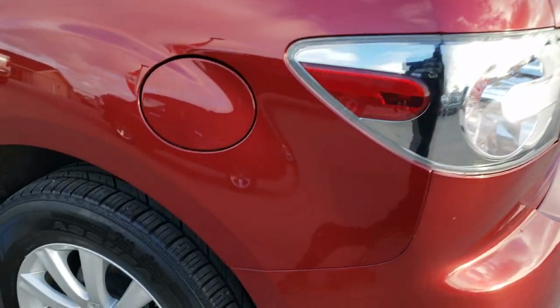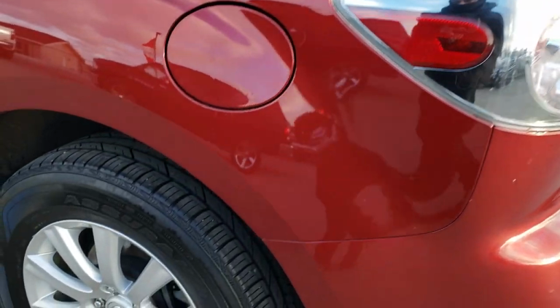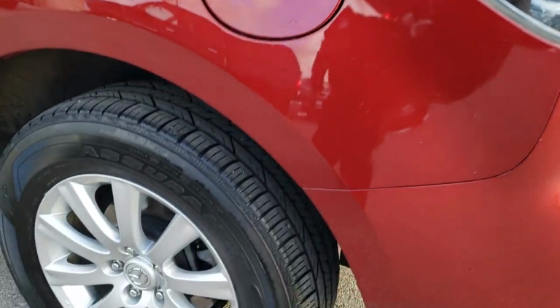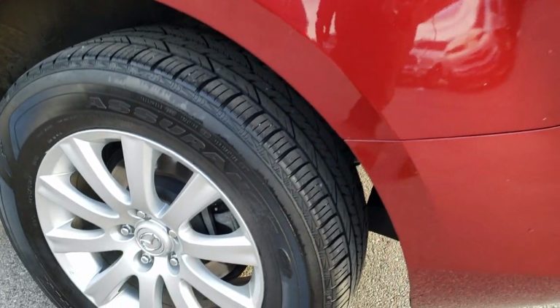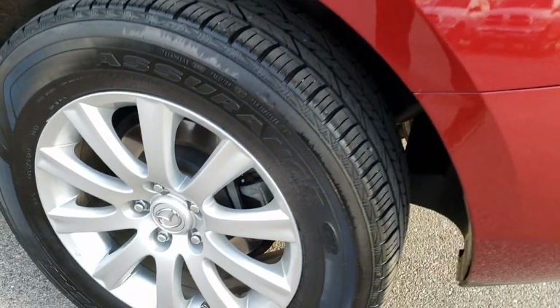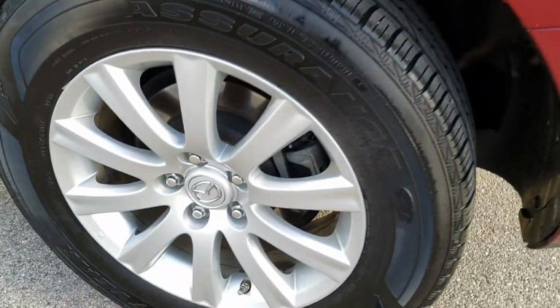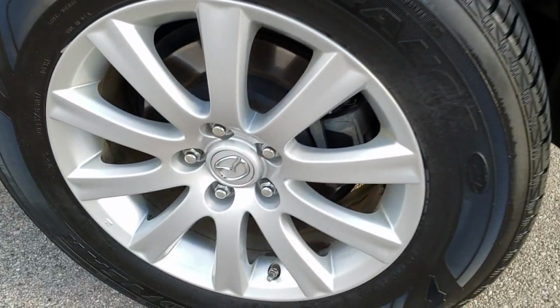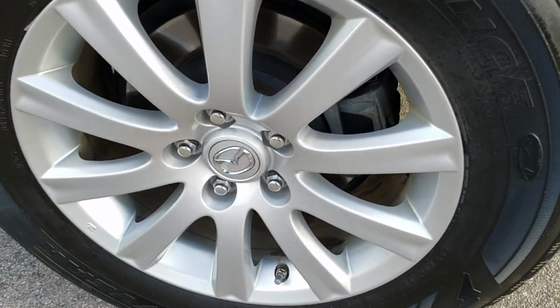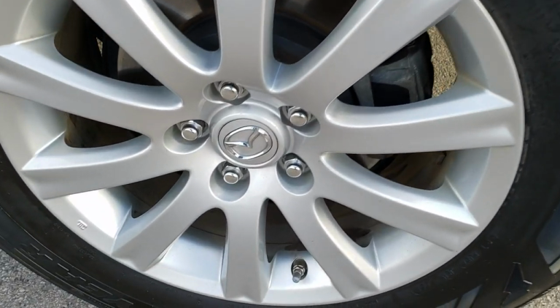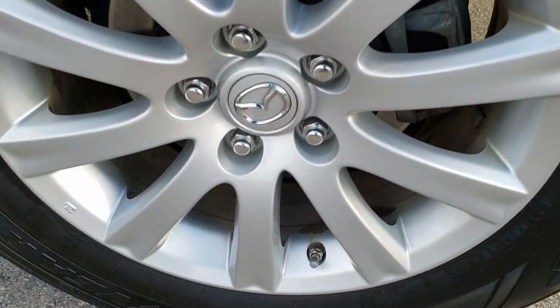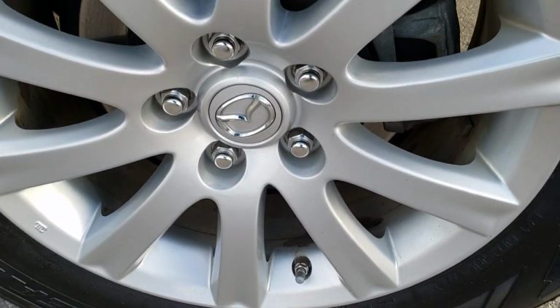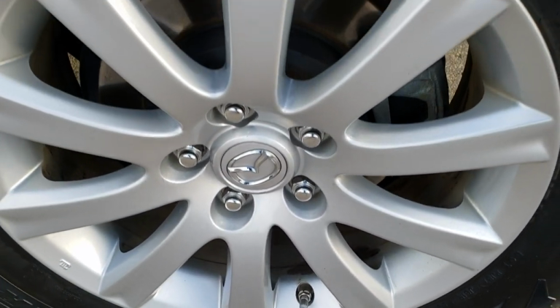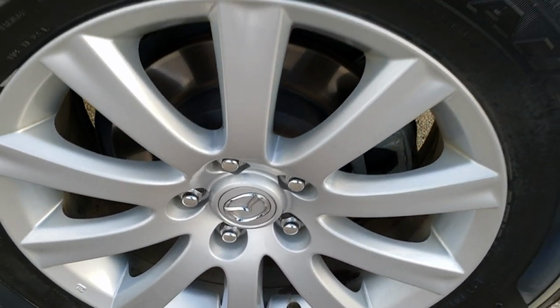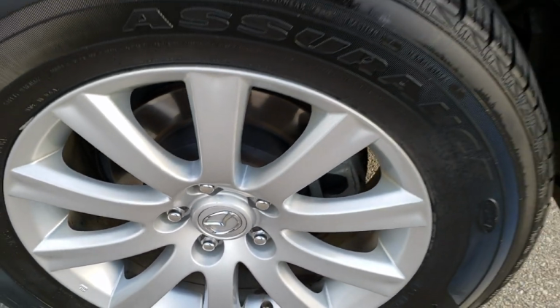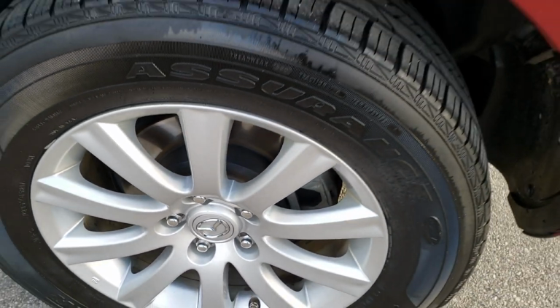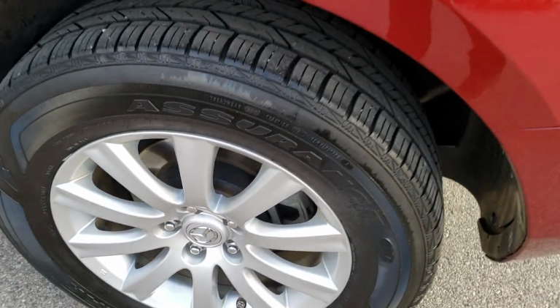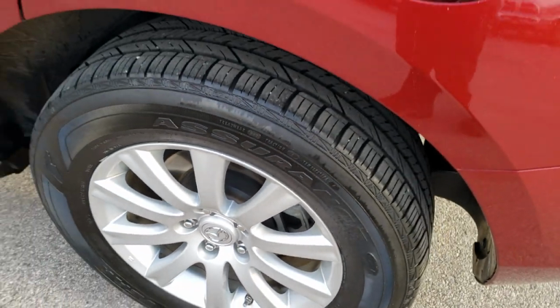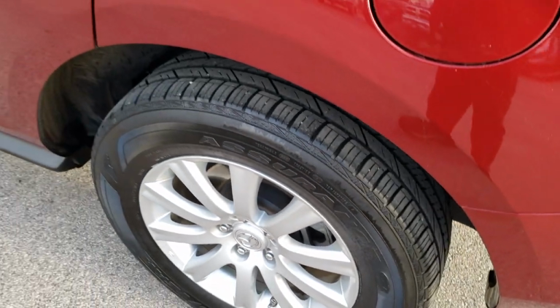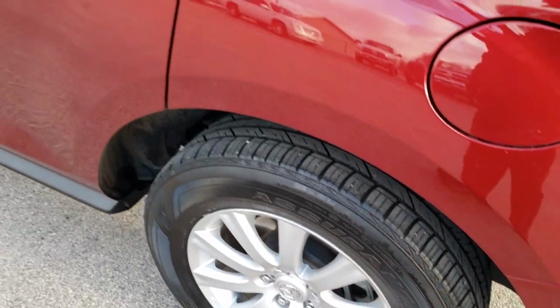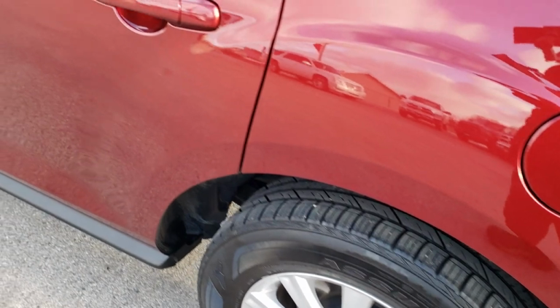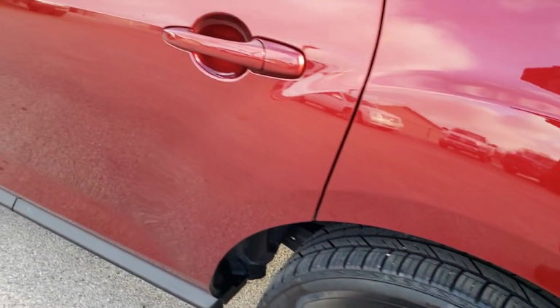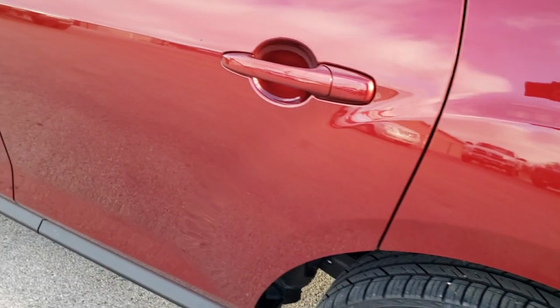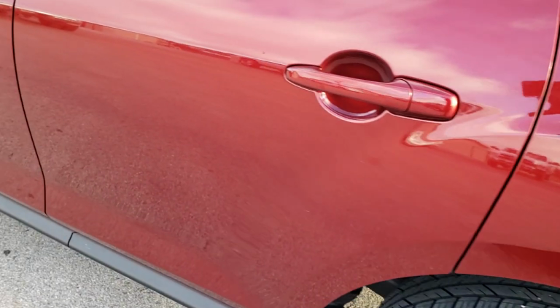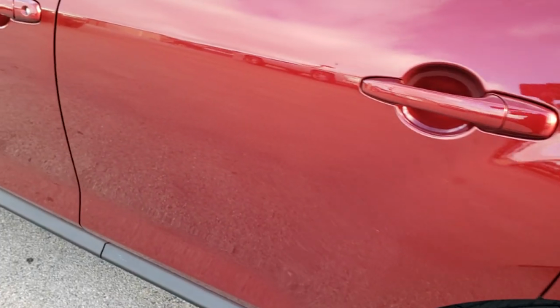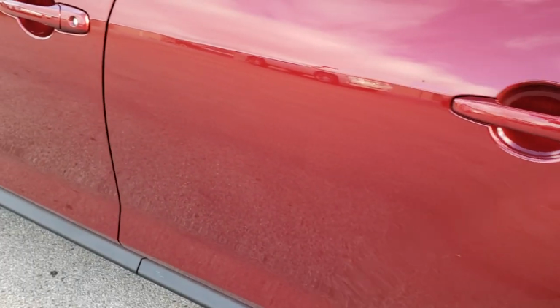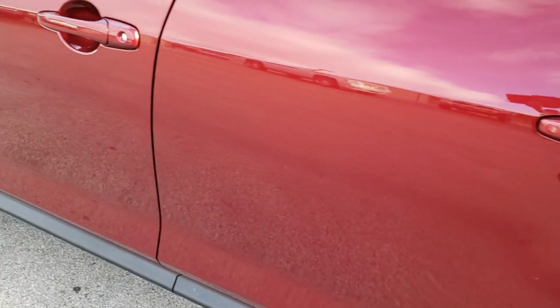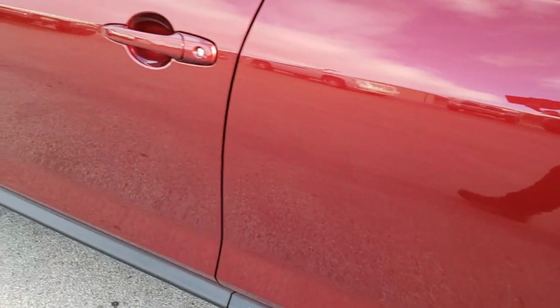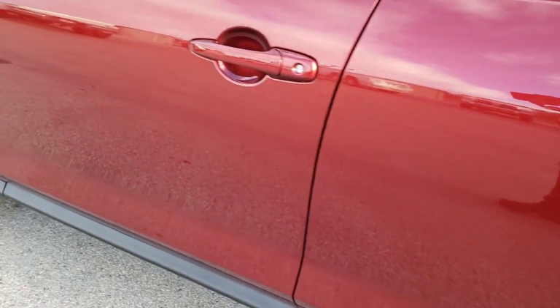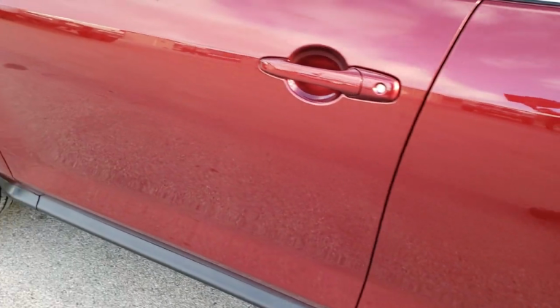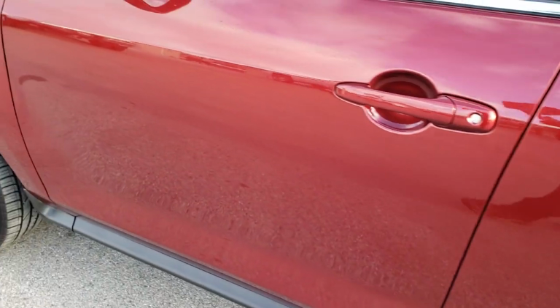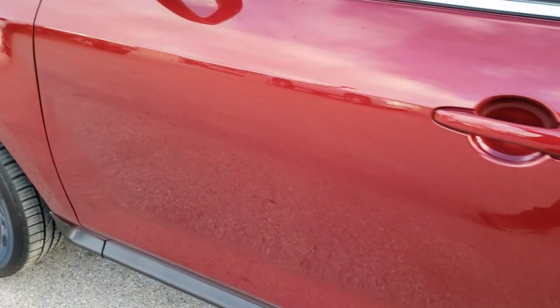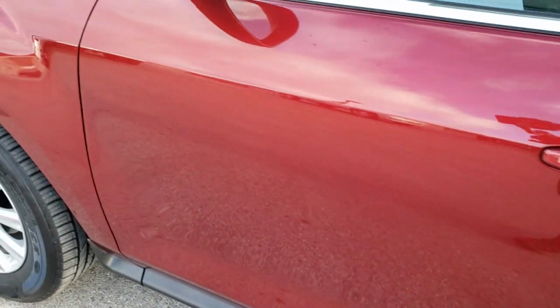And down this side, just as clean as the passenger side. No scuffs or scrapes on that rim, and I didn't see any dents or dings on the doors.